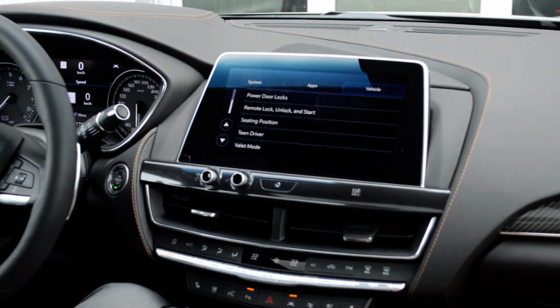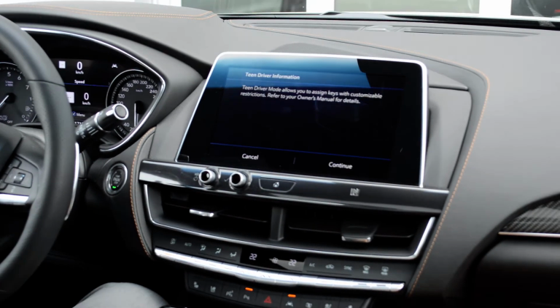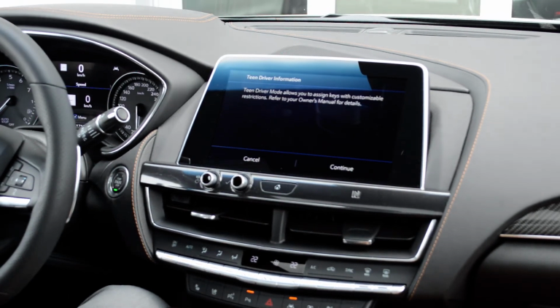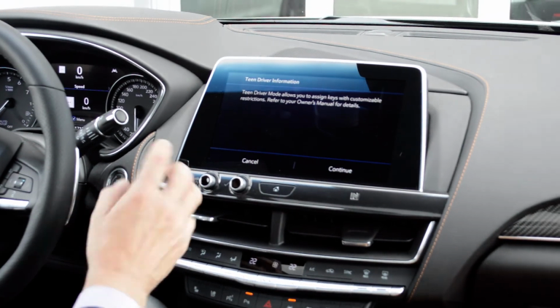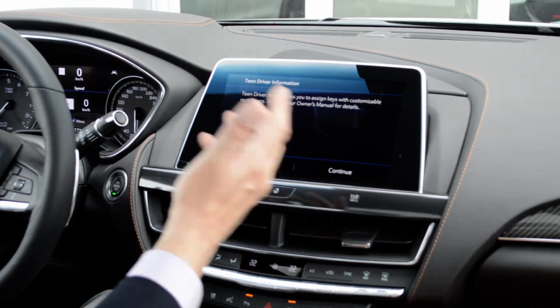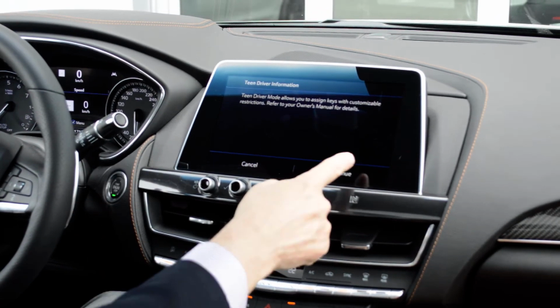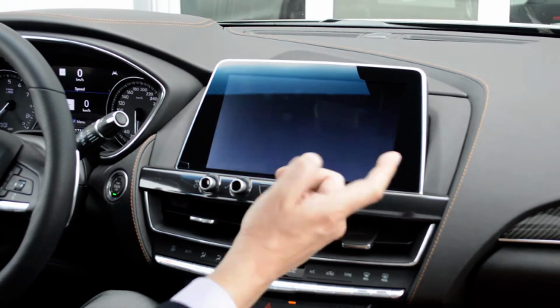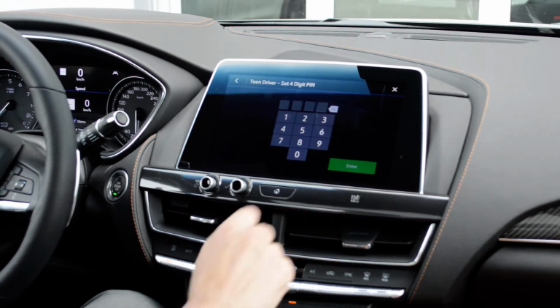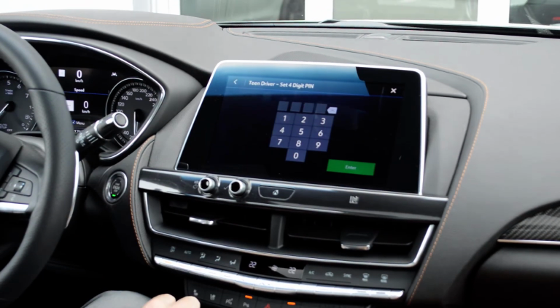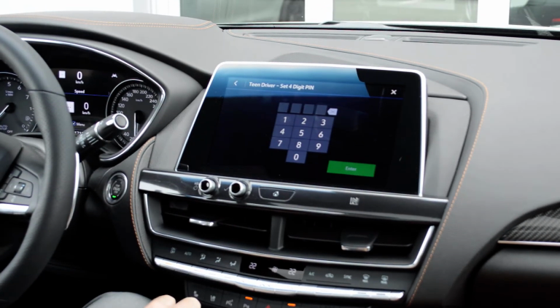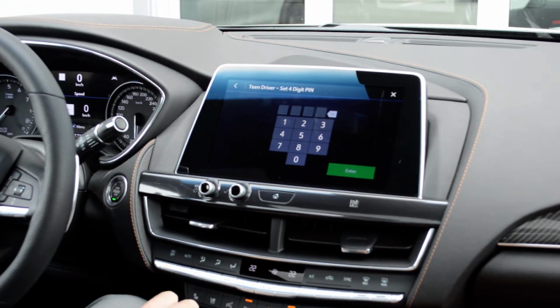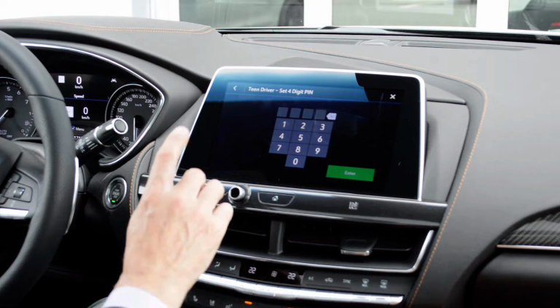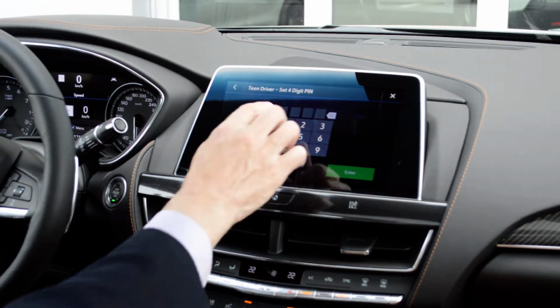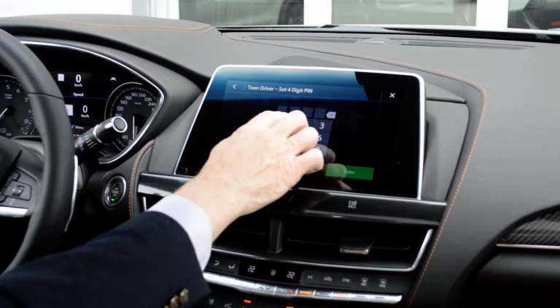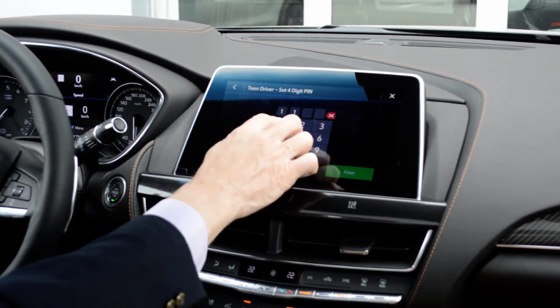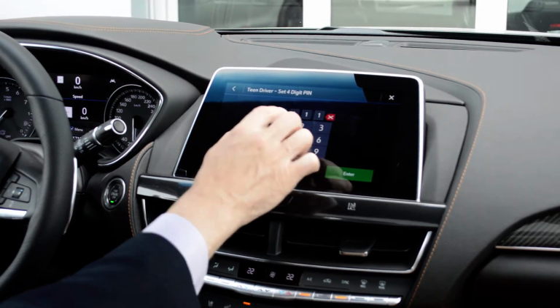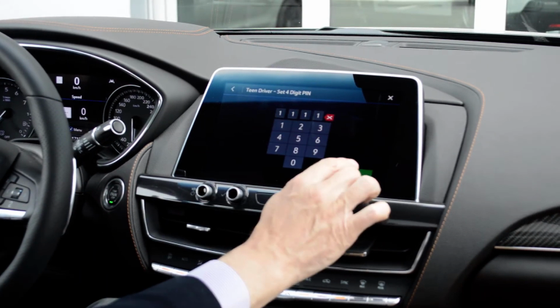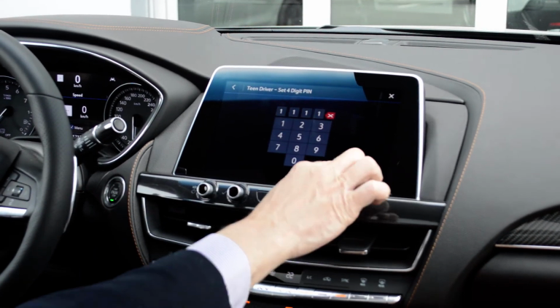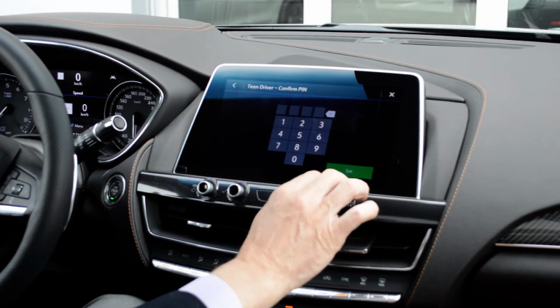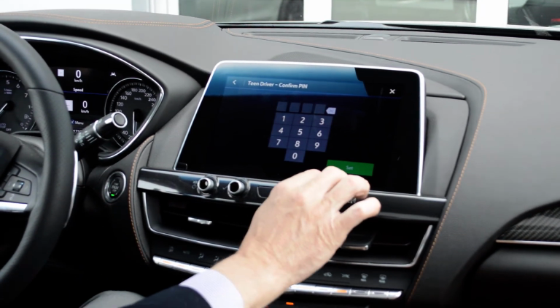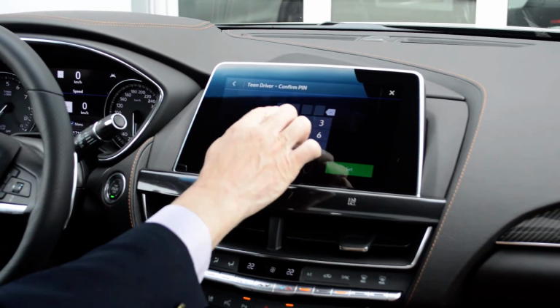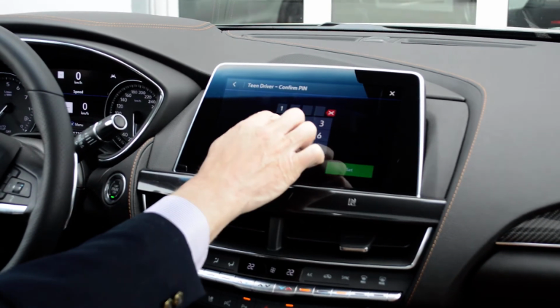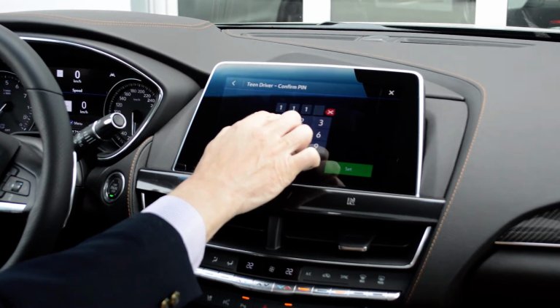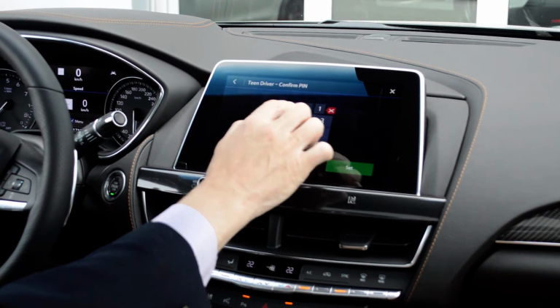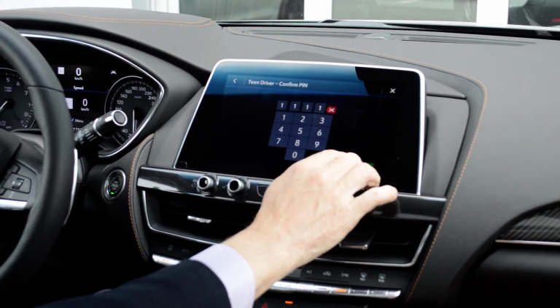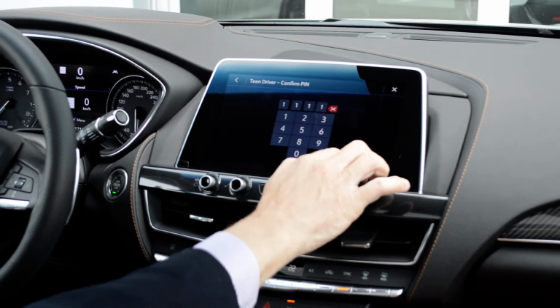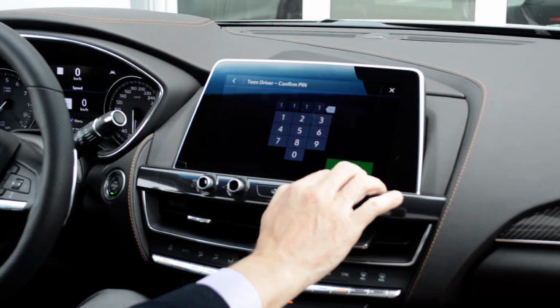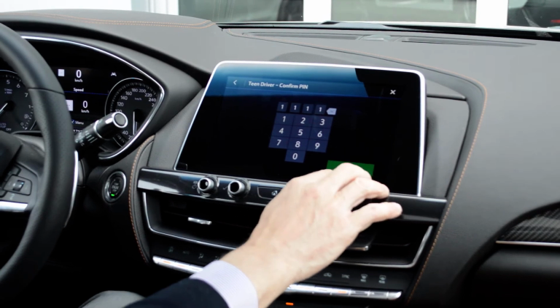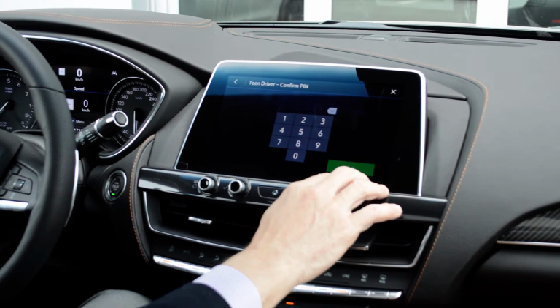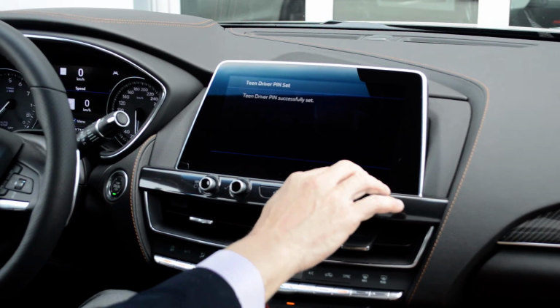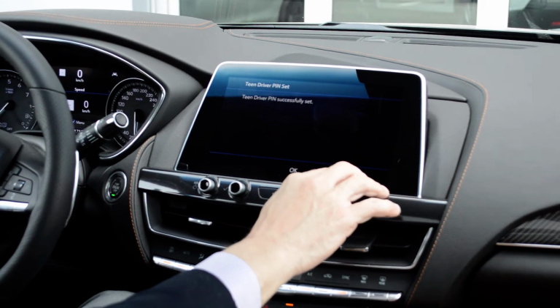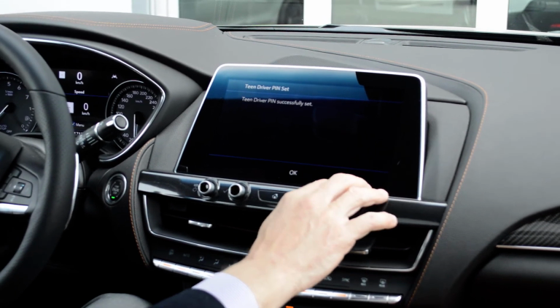At that point, it wants to know if we want to continue. You set up a four-digit code of your choosing, and you need to remember this one because it will get you back into the system later.